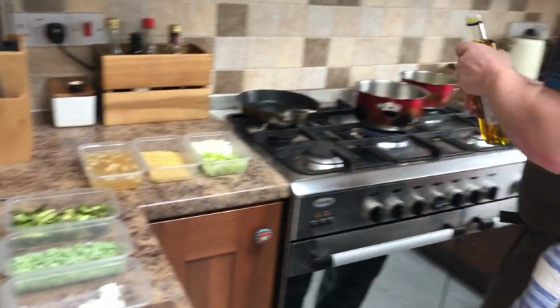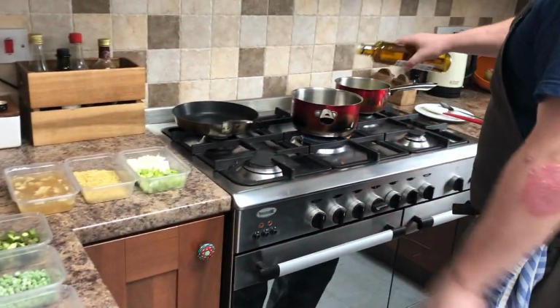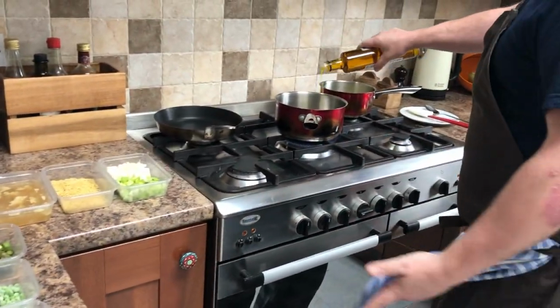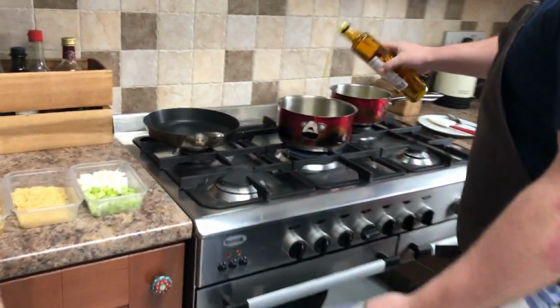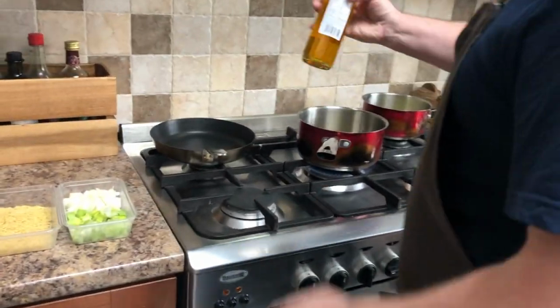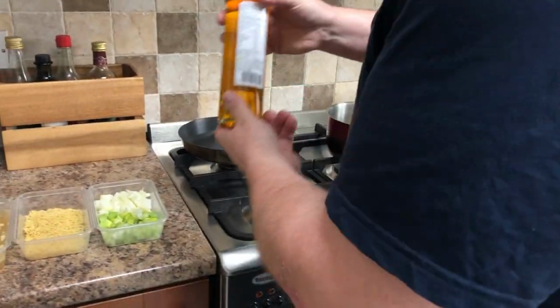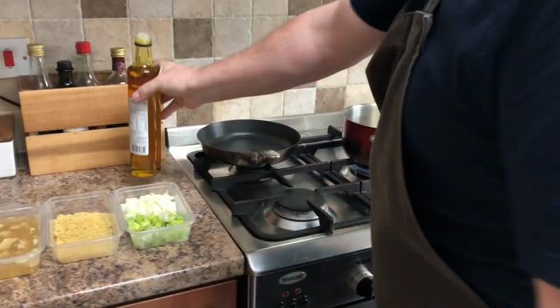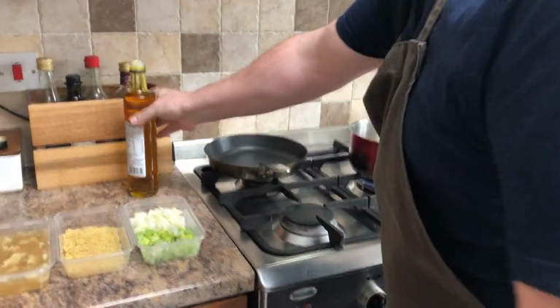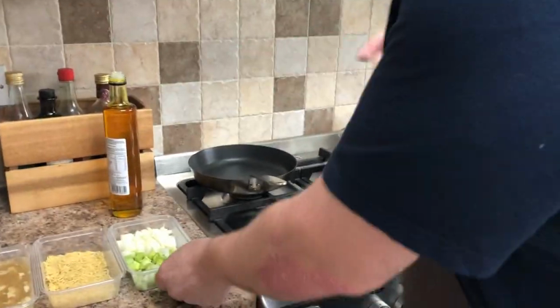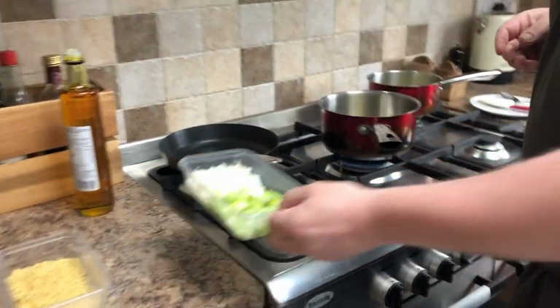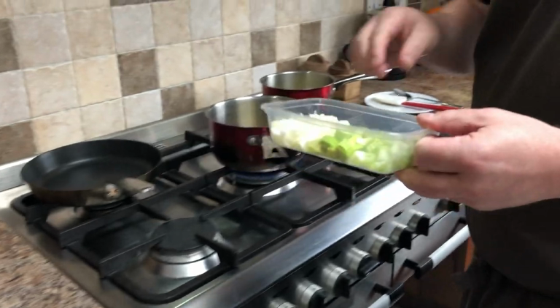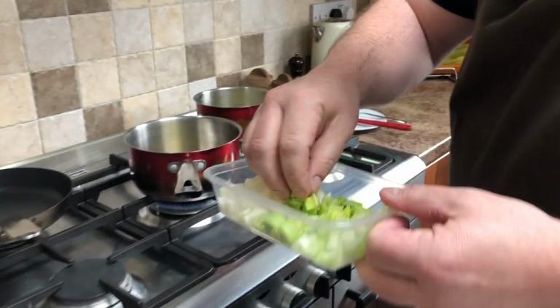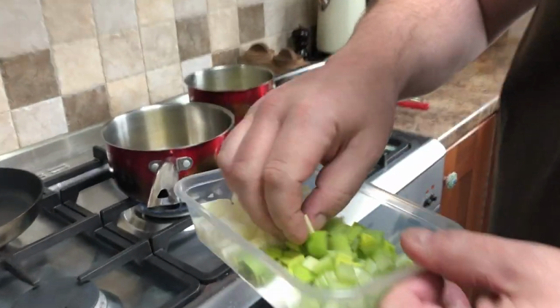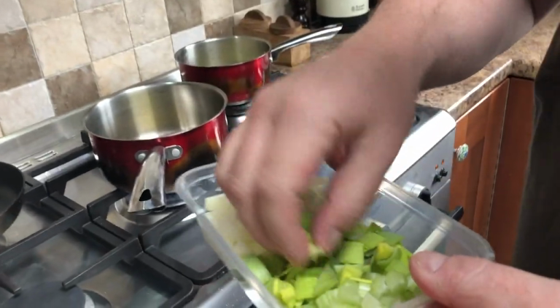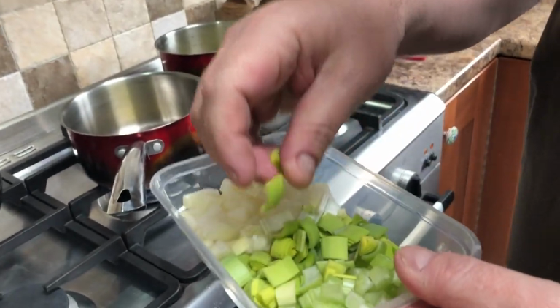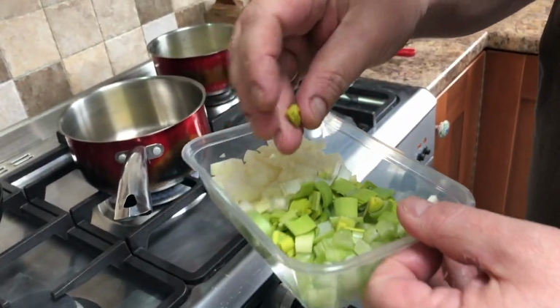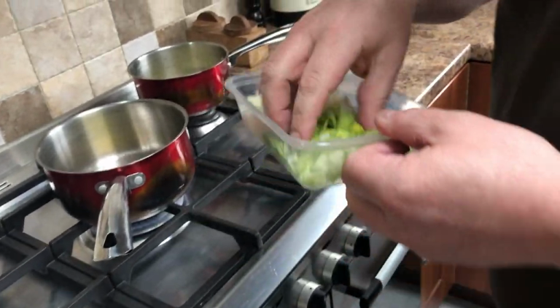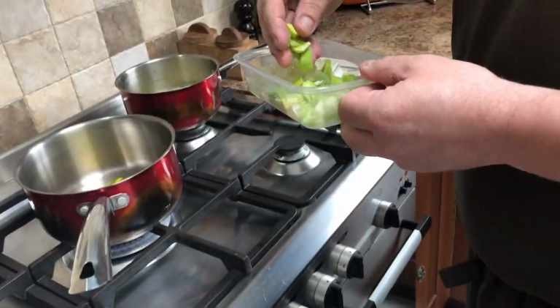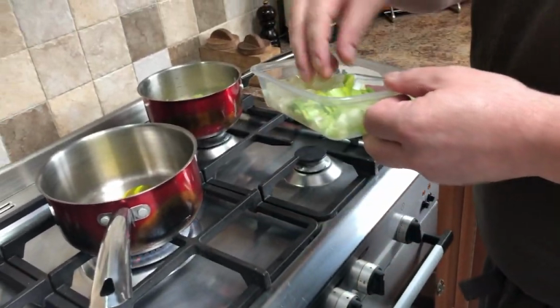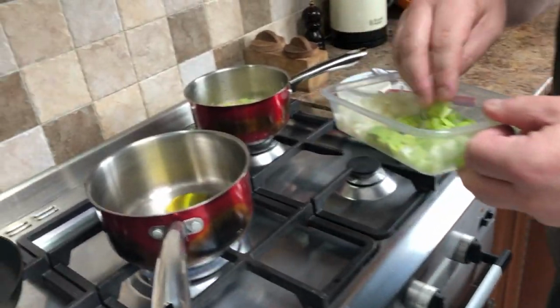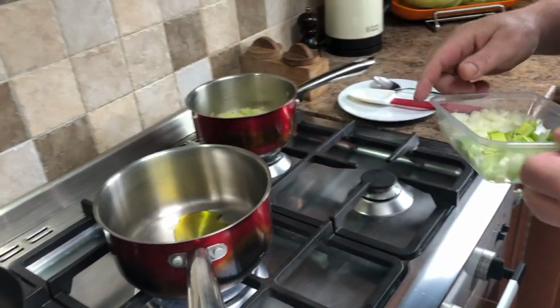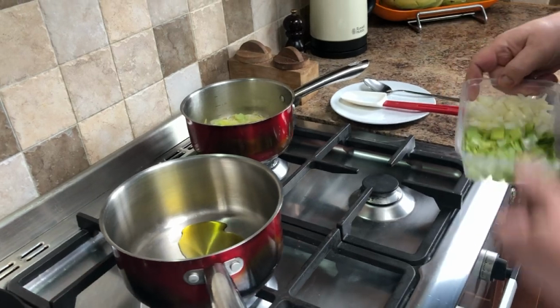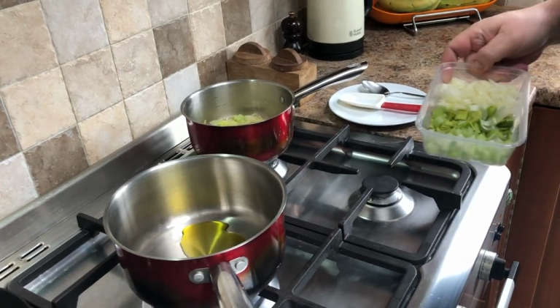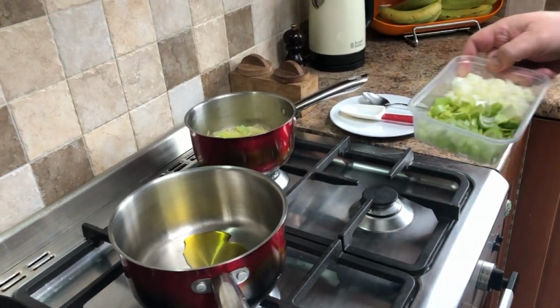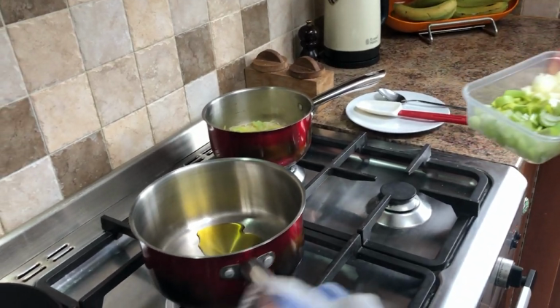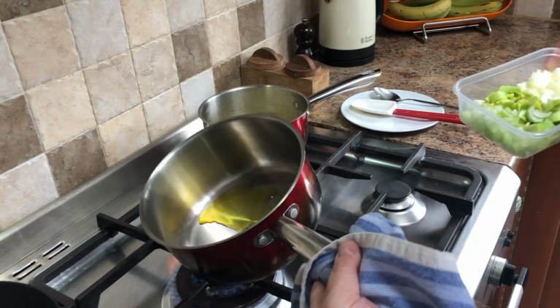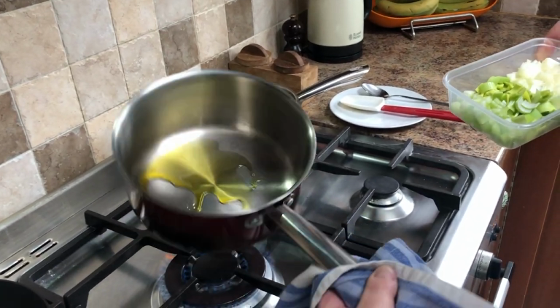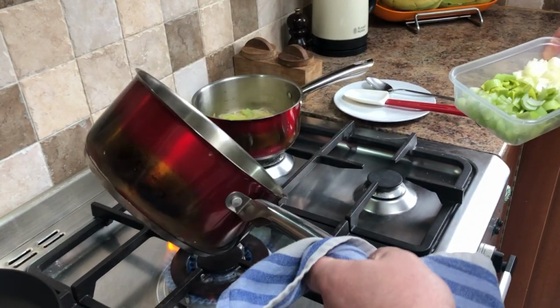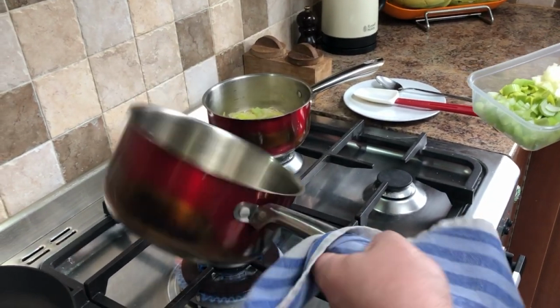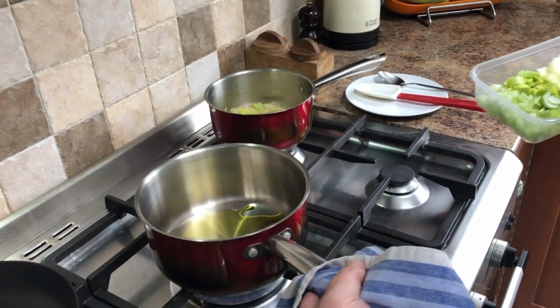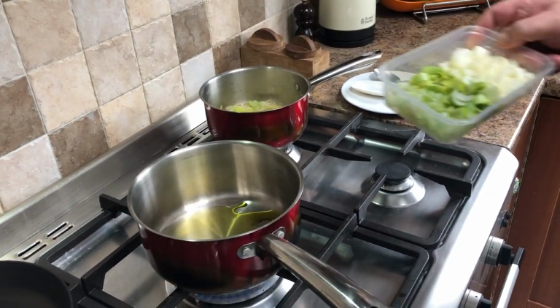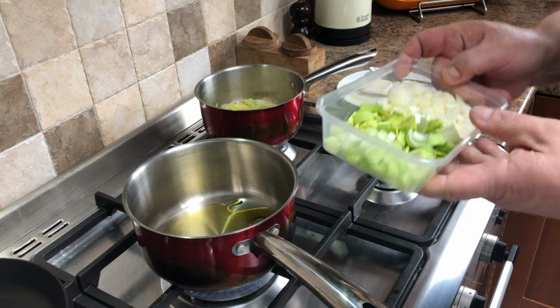To start, we're going to get a warm pan with some cold-pressed rapeseed oil — a really delicious version of olive oil. I personally don't use much olive oil in cooking; I tend to use rapeseed oil because it's British, very tasty, and very nutty. Start with a warm pan and don't get it too hot.